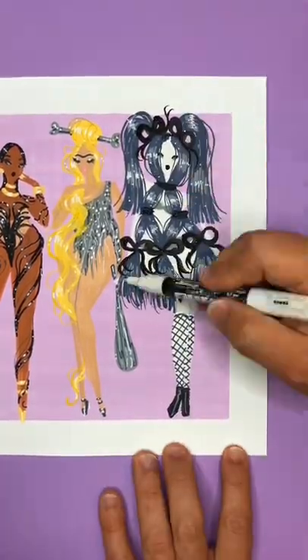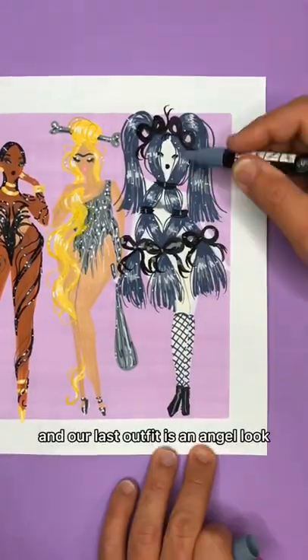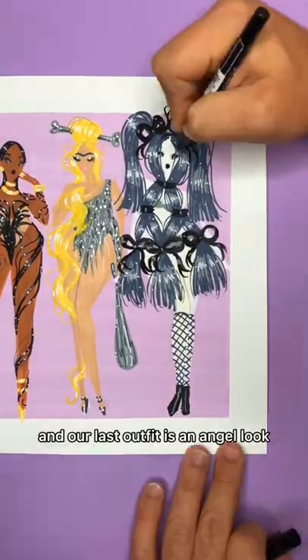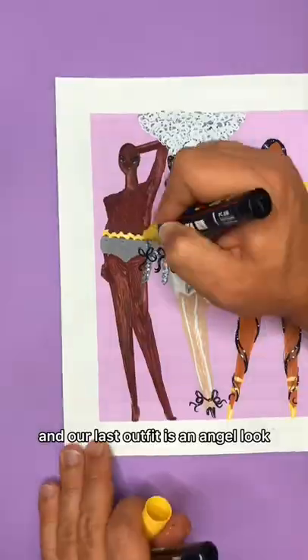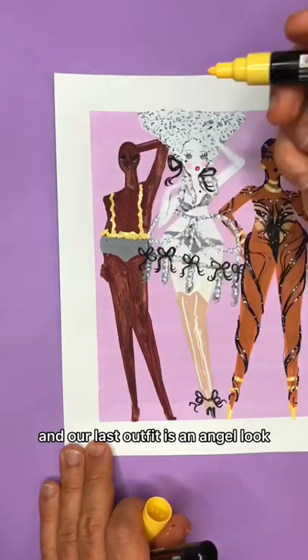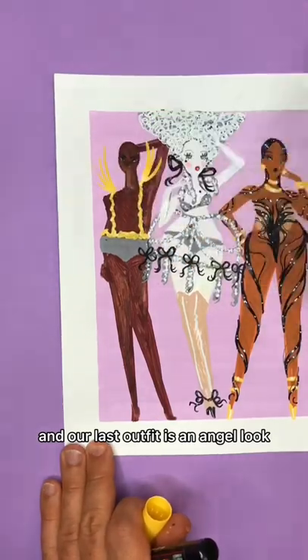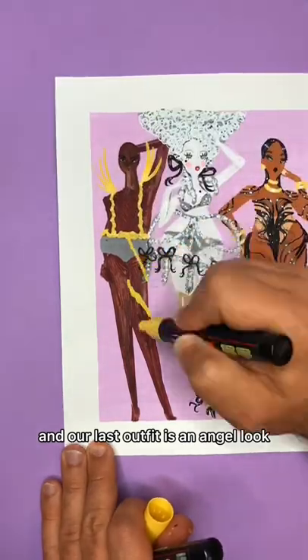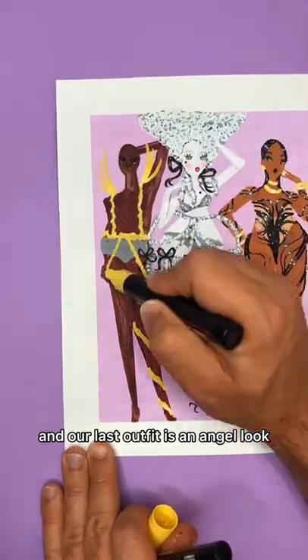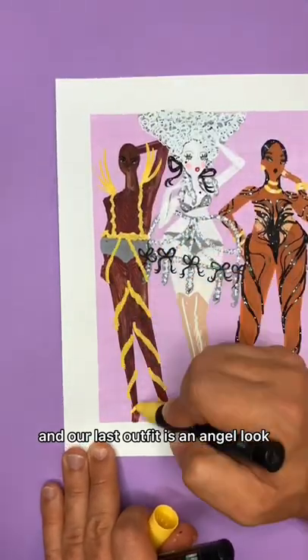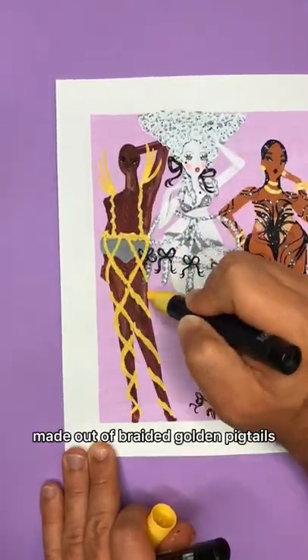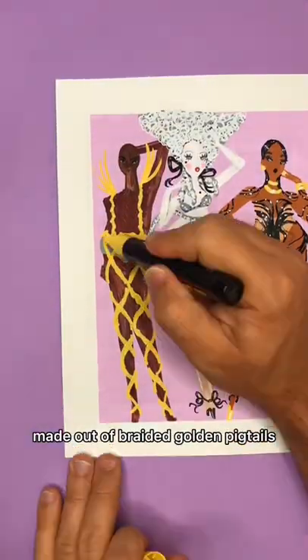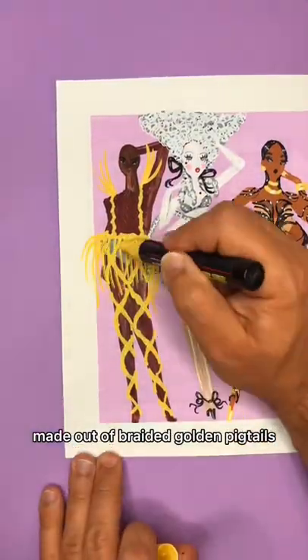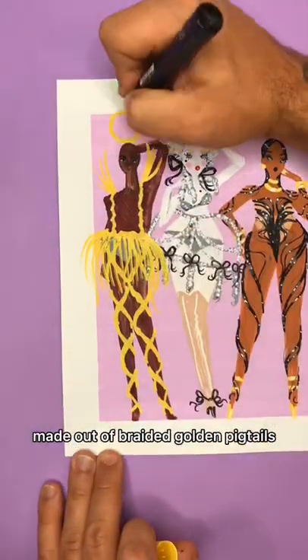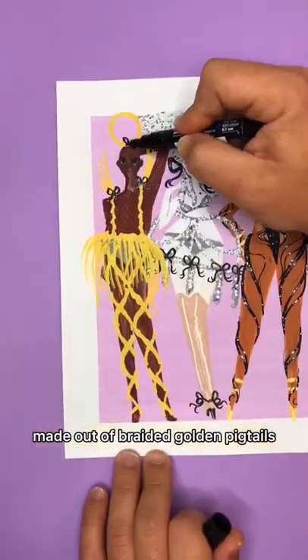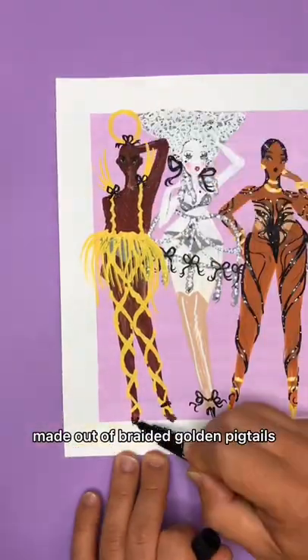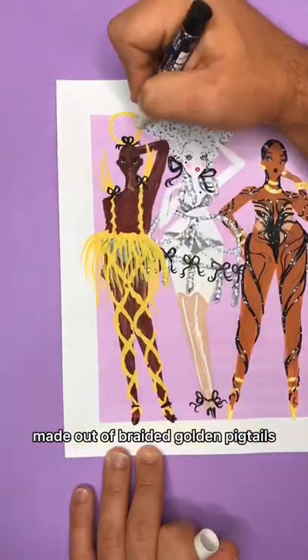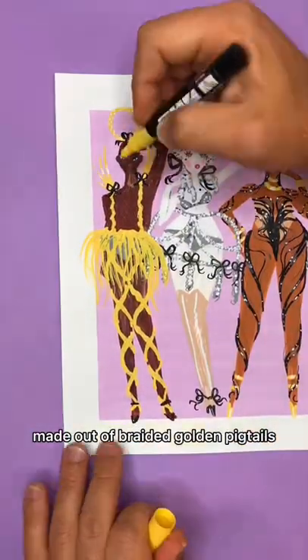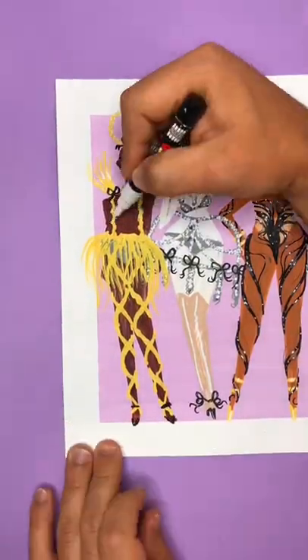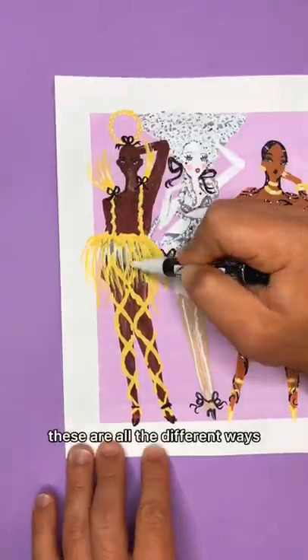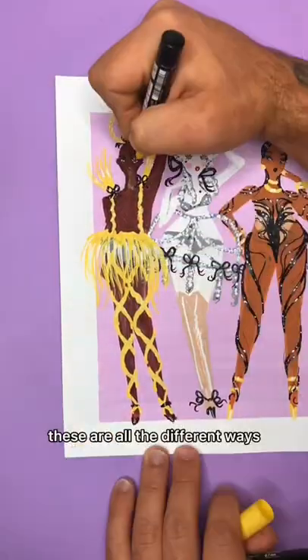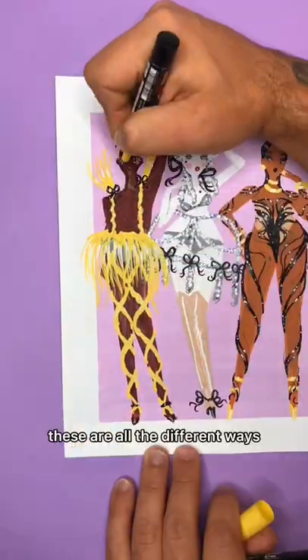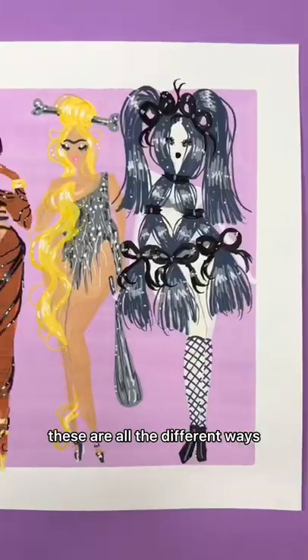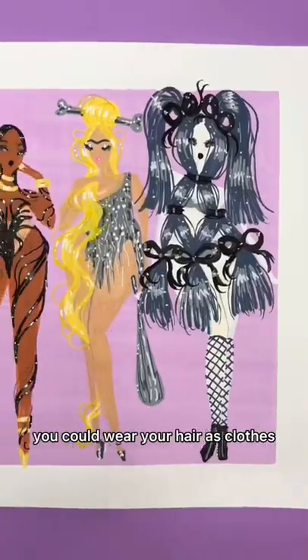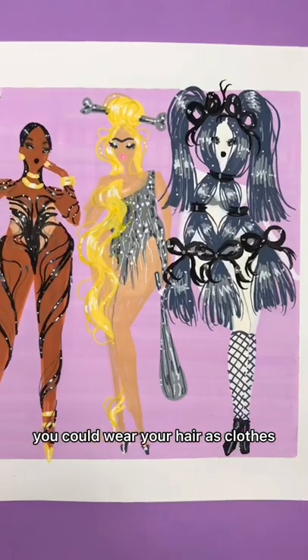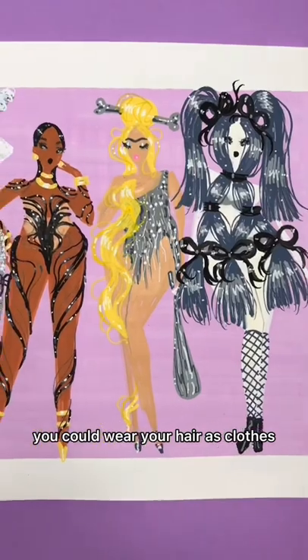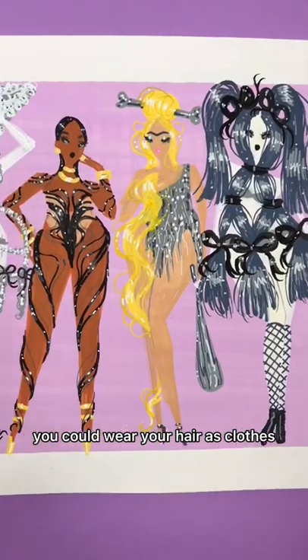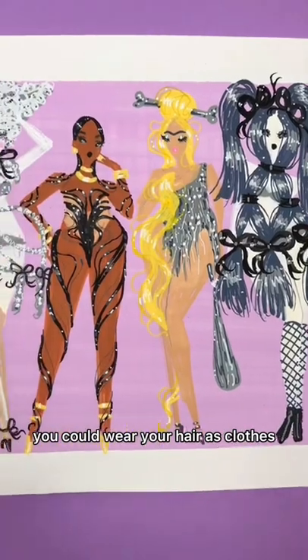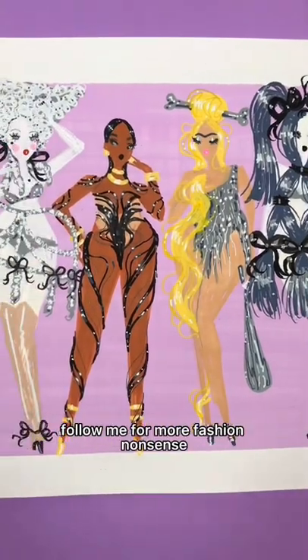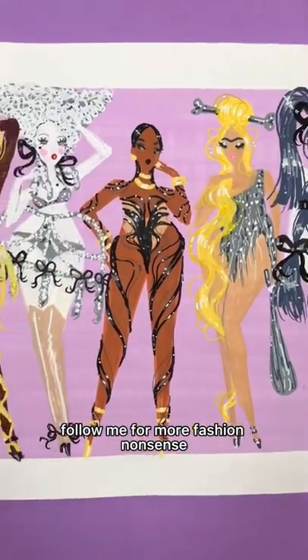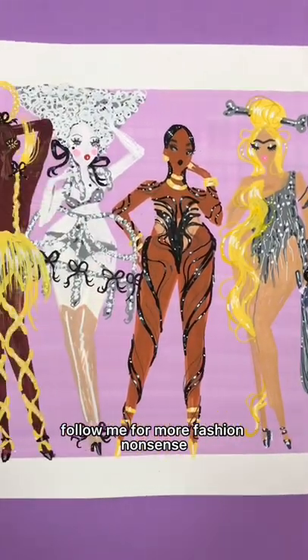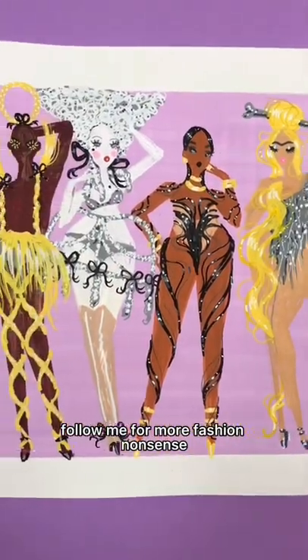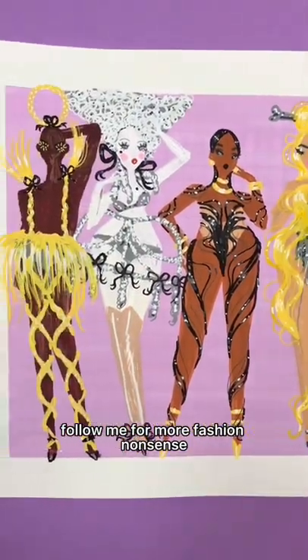And our last outfit is an angel look made out of braided golden pigtails. These are all the different ways you could wear your hair as clothes. Follow me for fashion nonsense.